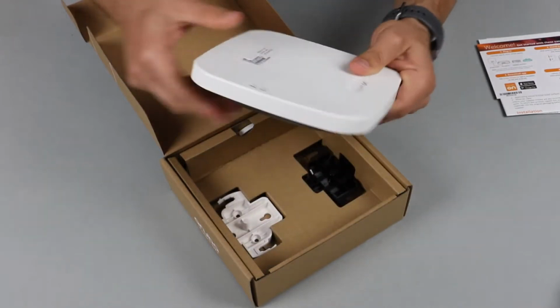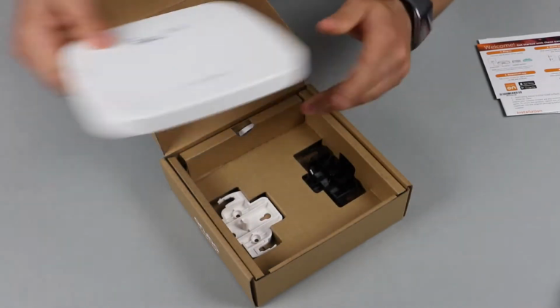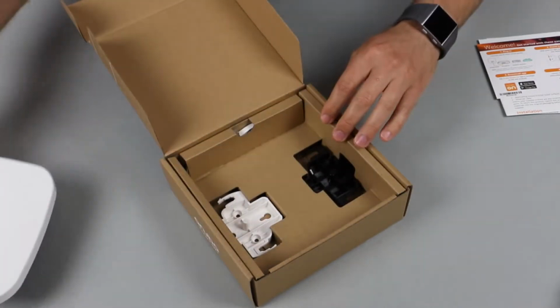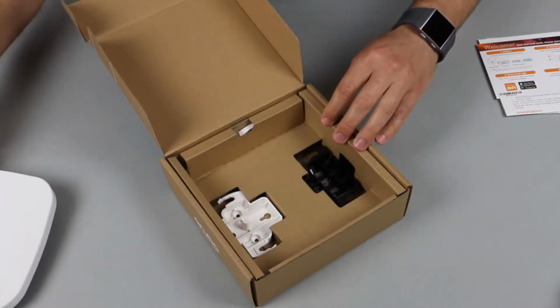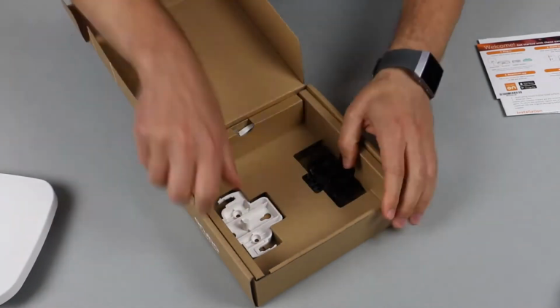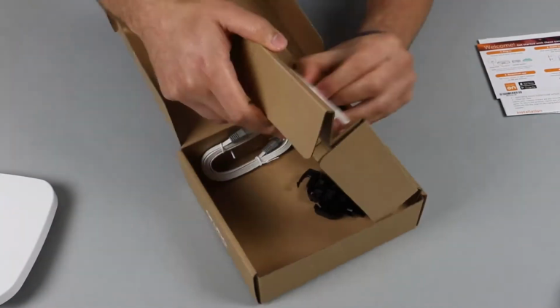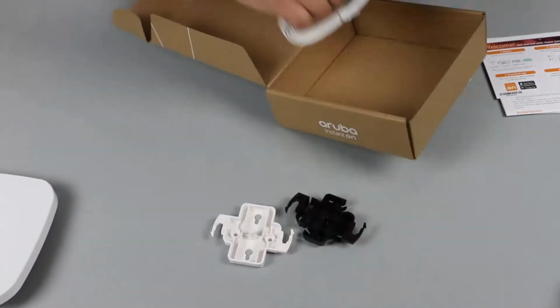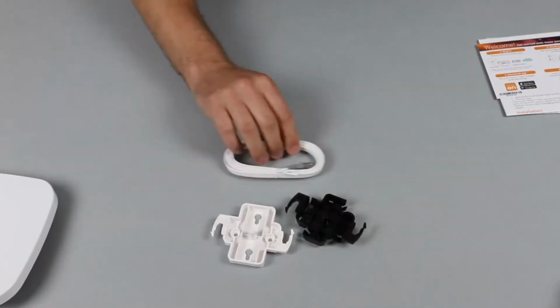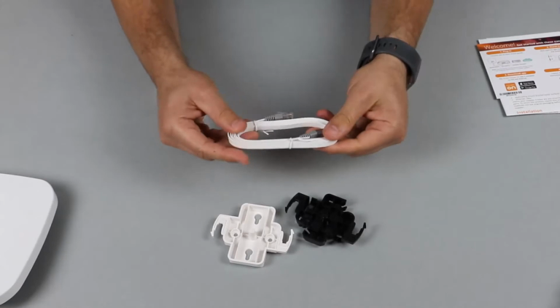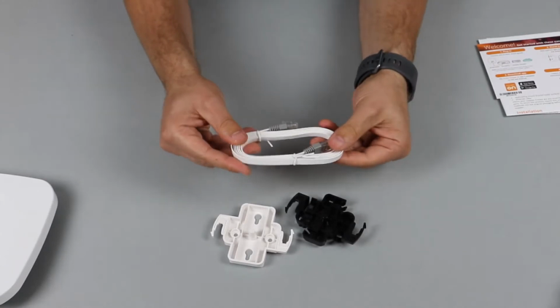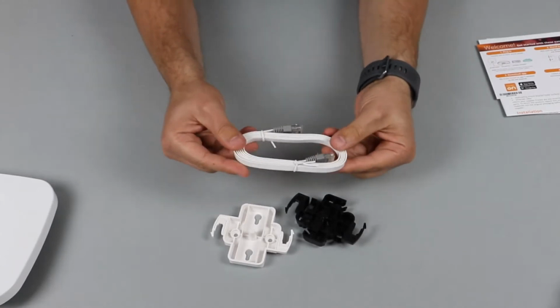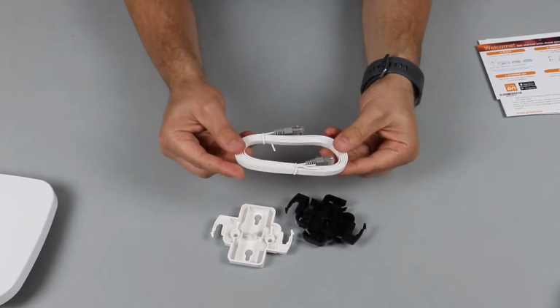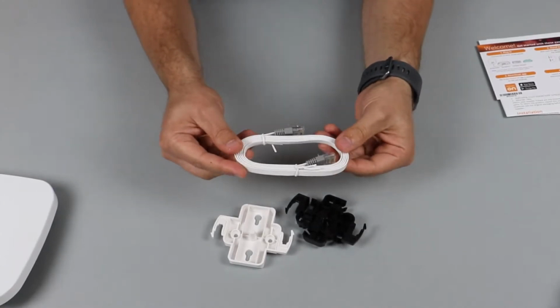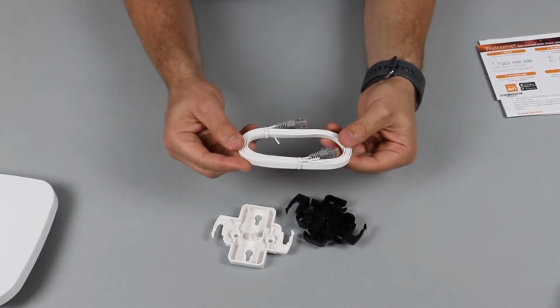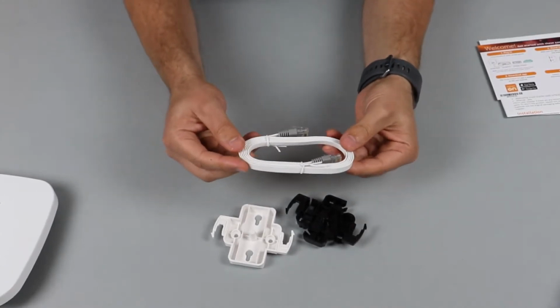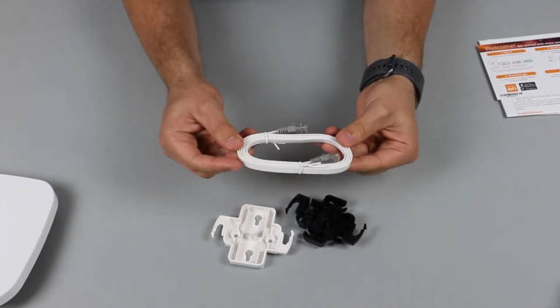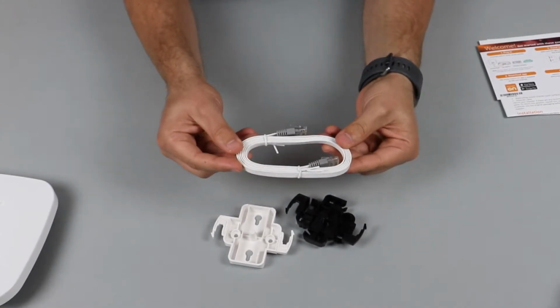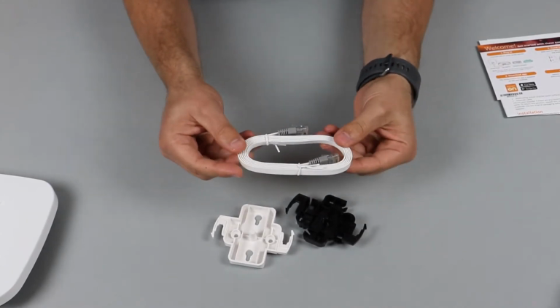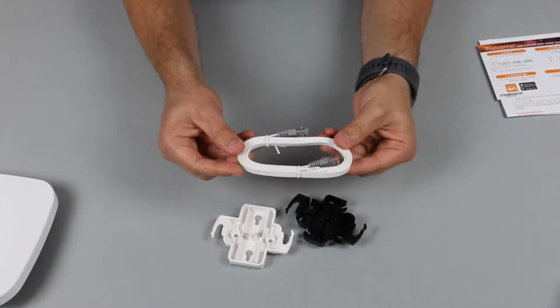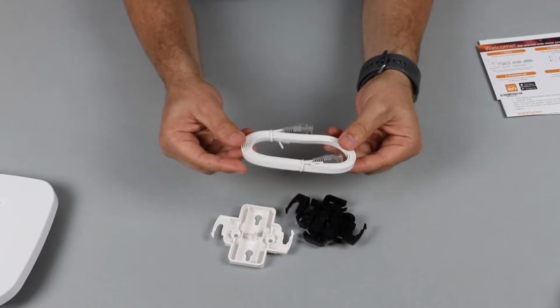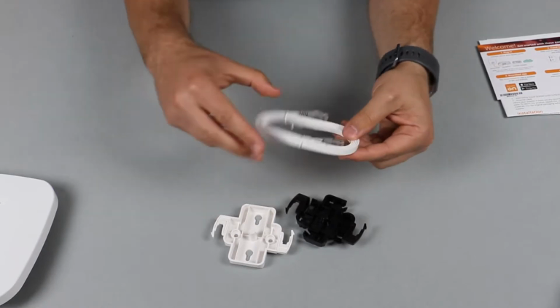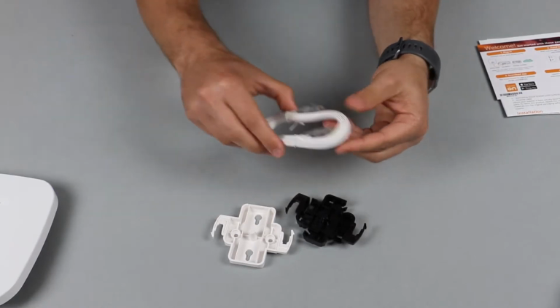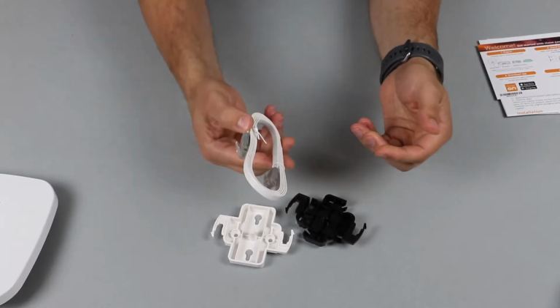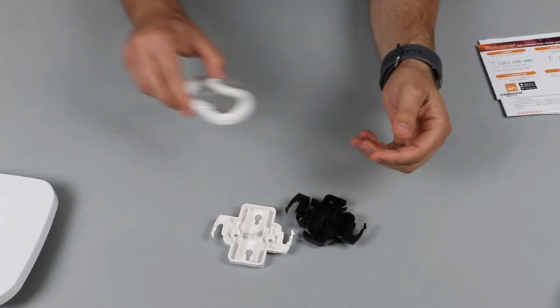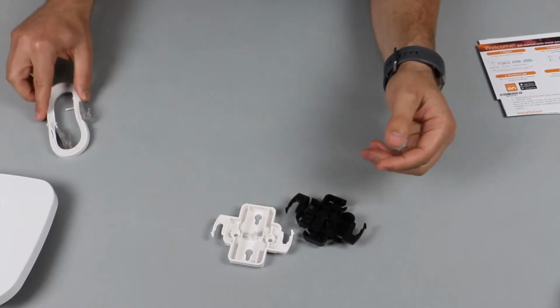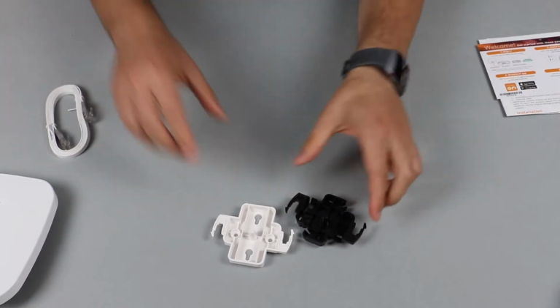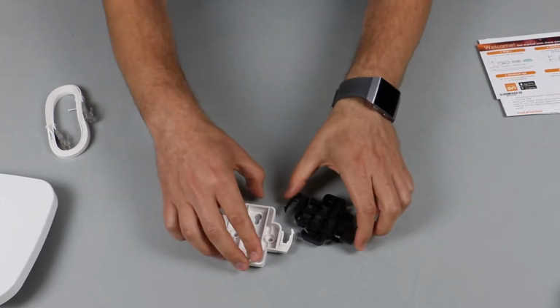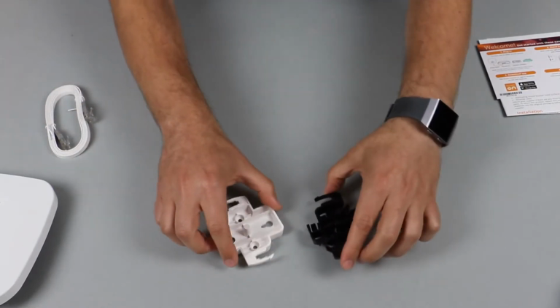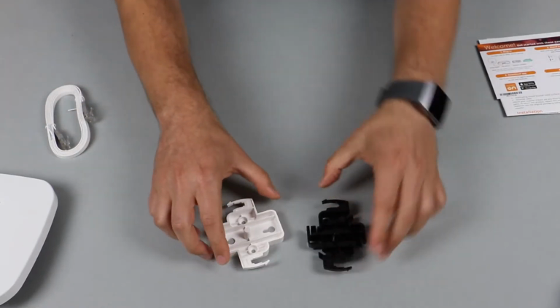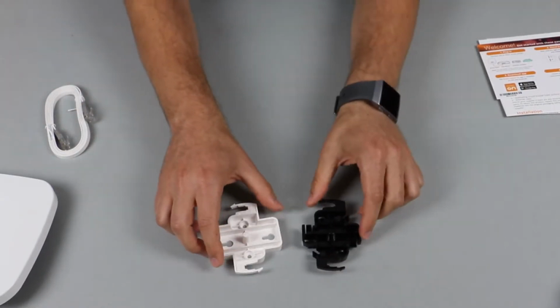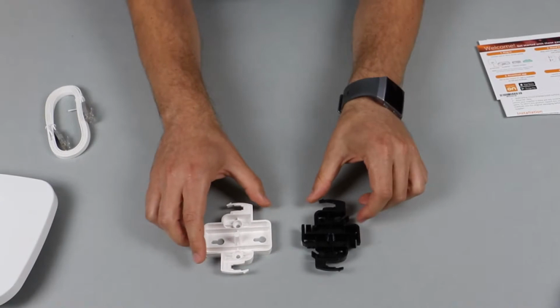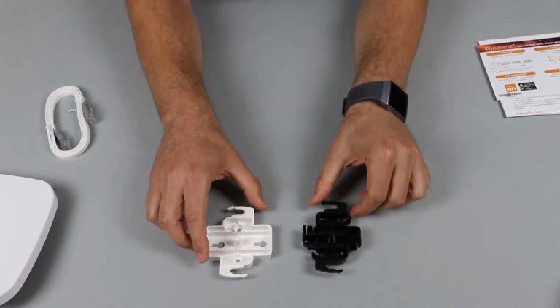Let's see what else is in the box. Aruba has included a 1.5 meter Cat6 cable, which is pretty useful if you want to get started quickly, and there are also two types of access point mounts.